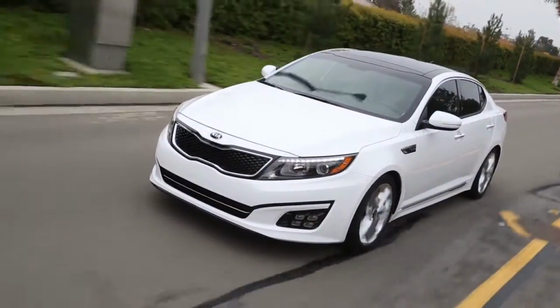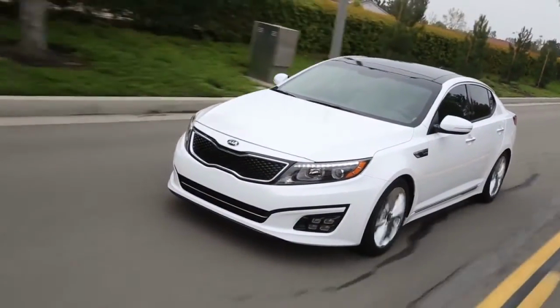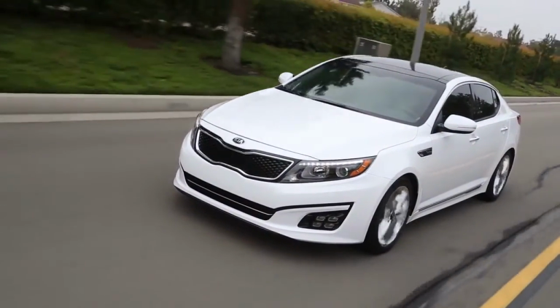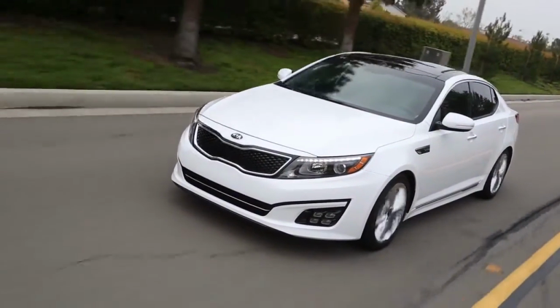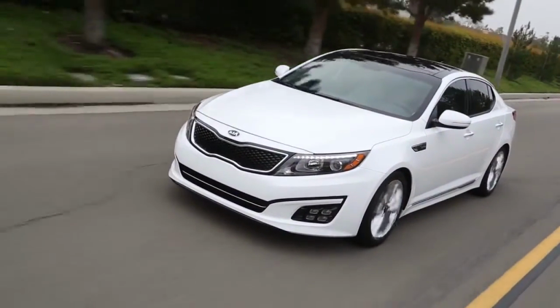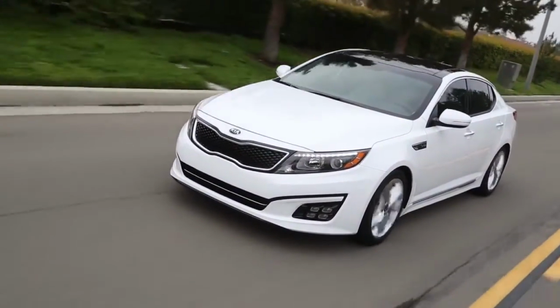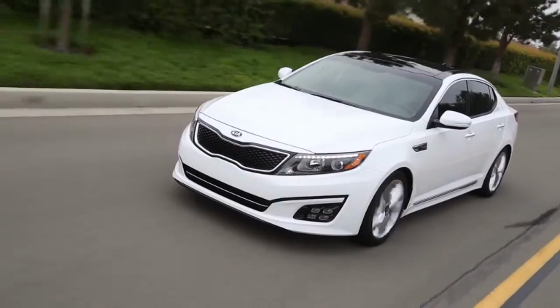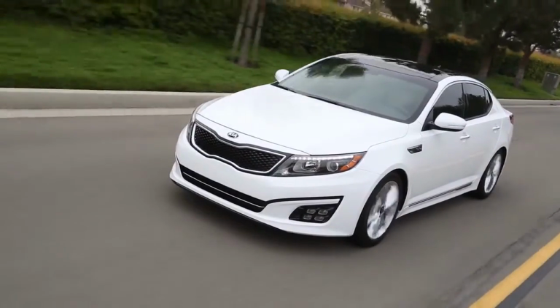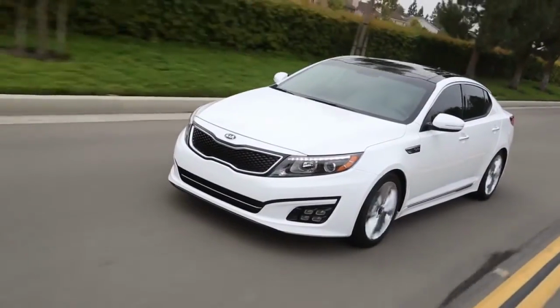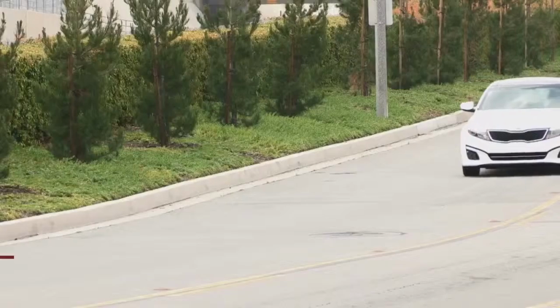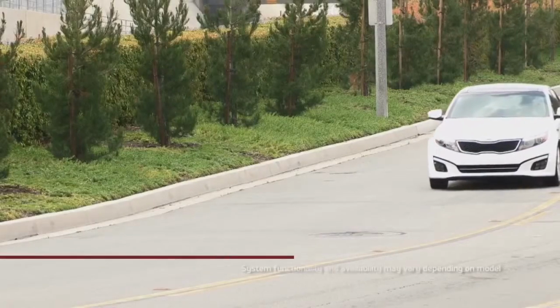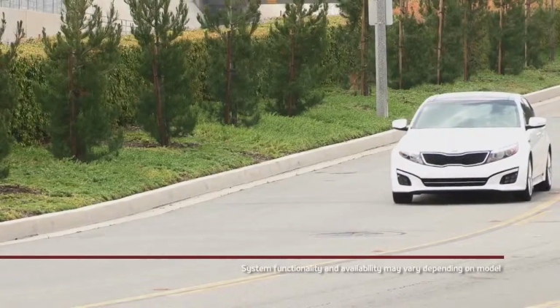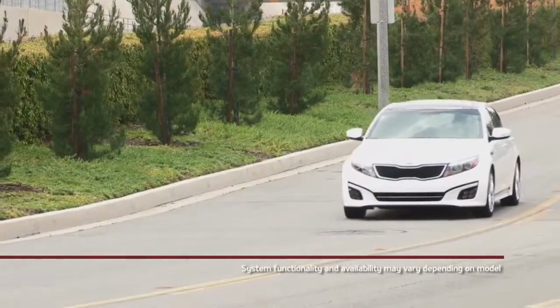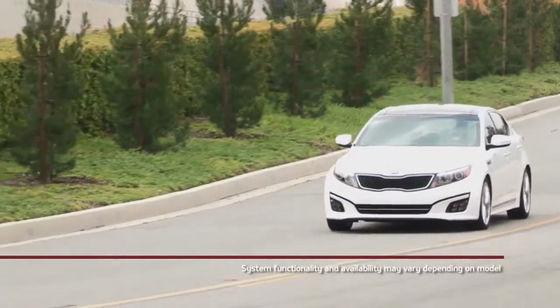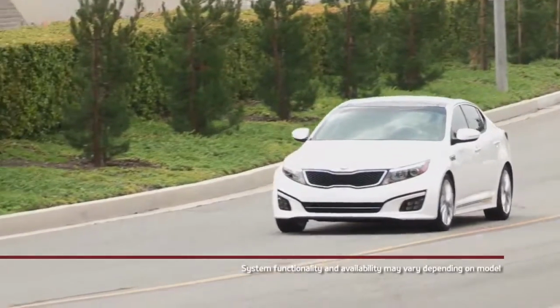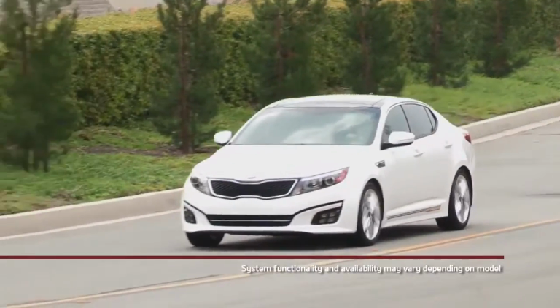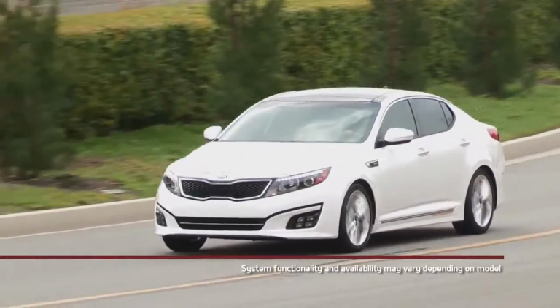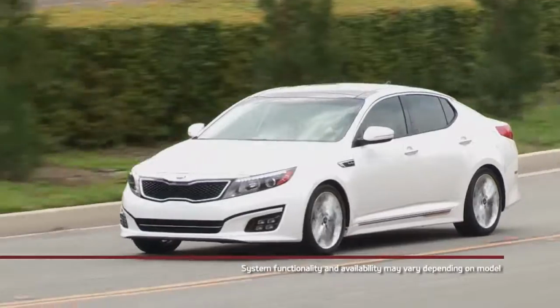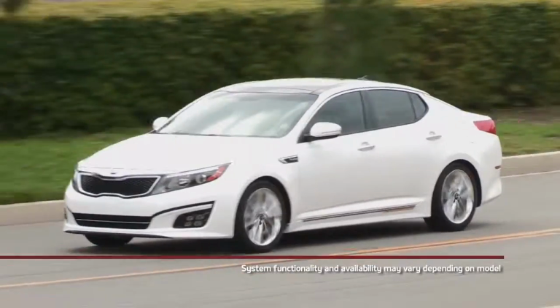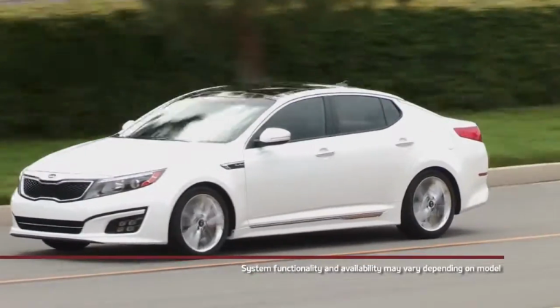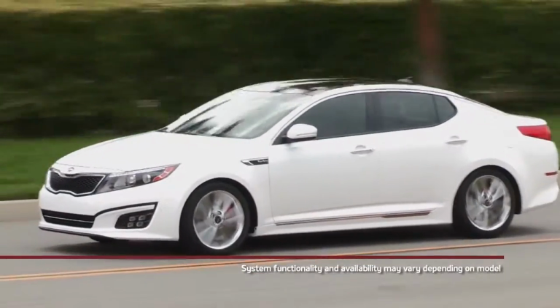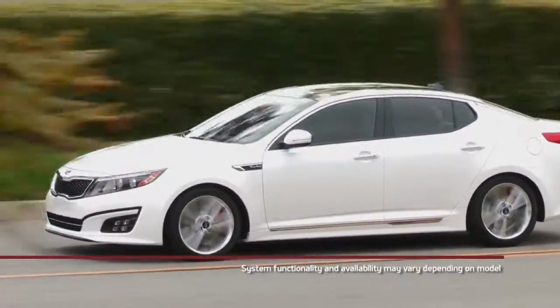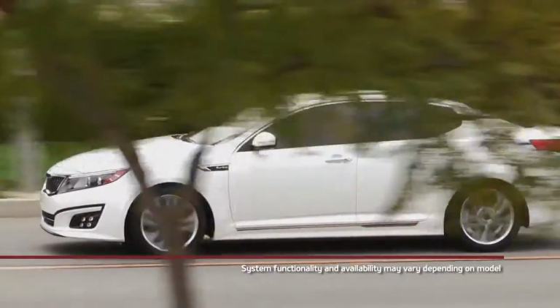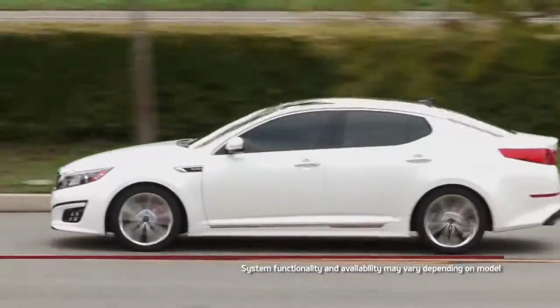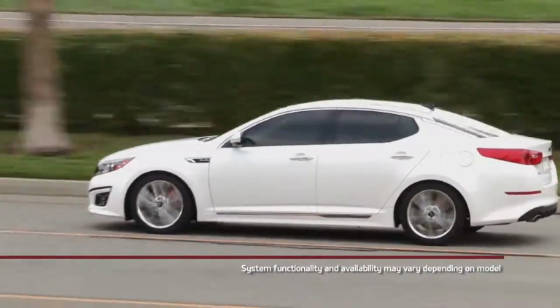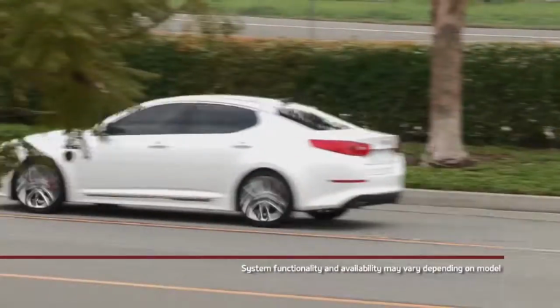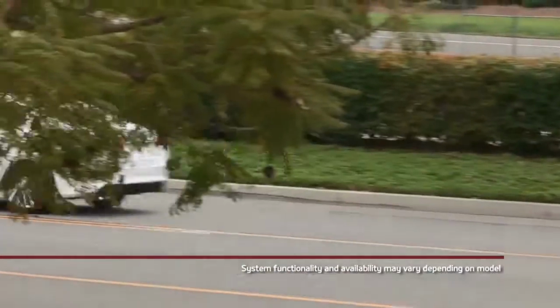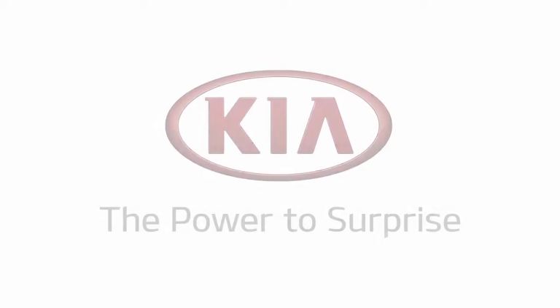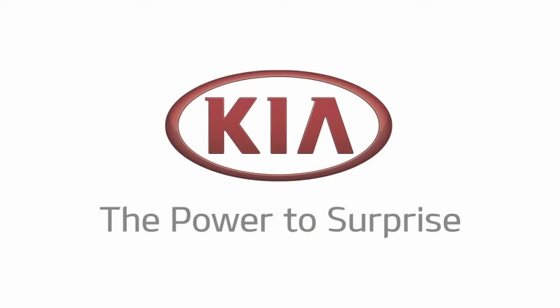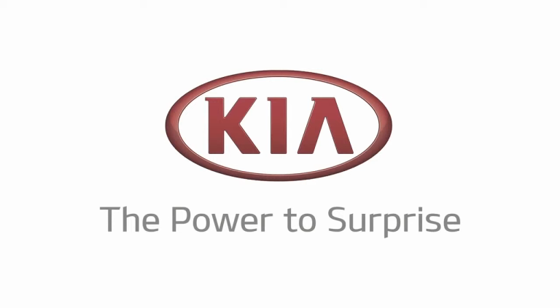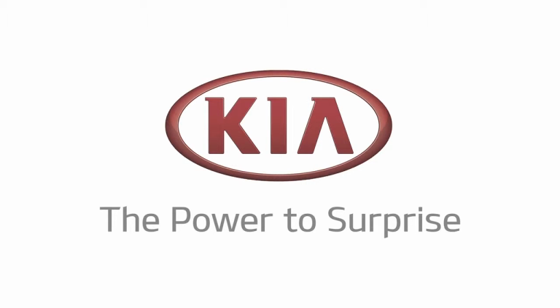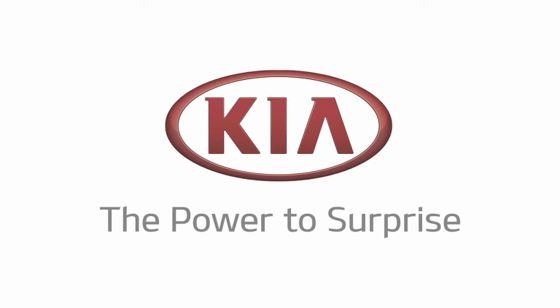The smart key and push-button start offer a great deal of convenience, as the system works even when the key is in a pocket or purse. Systems may vary from vehicle to vehicle — please refer to the owner's manual or consult your local Kia dealer for more information on this feature.